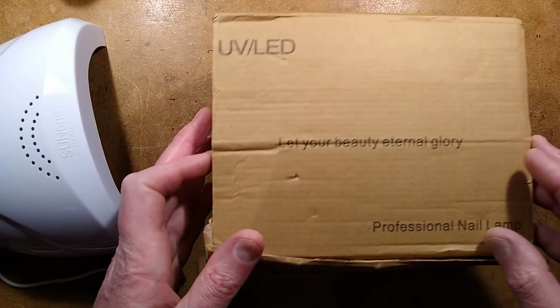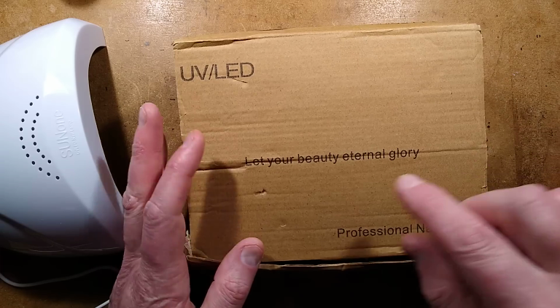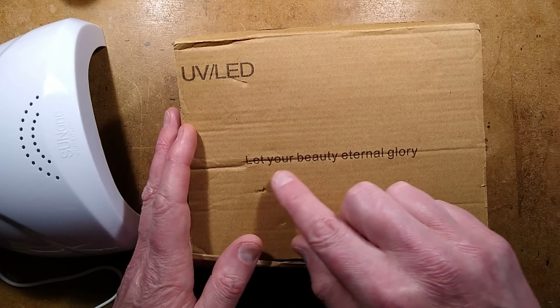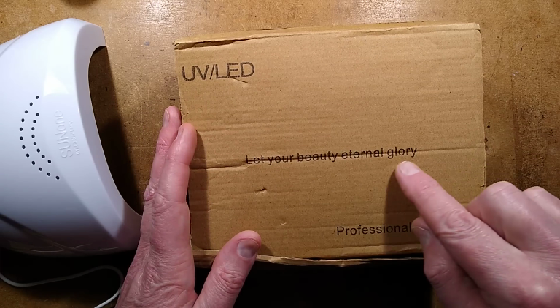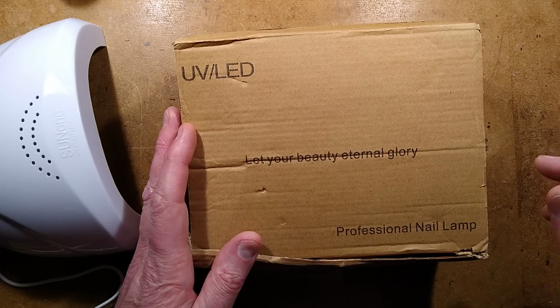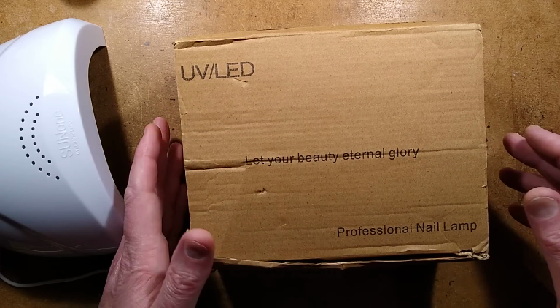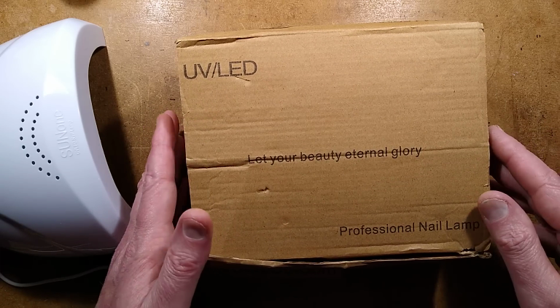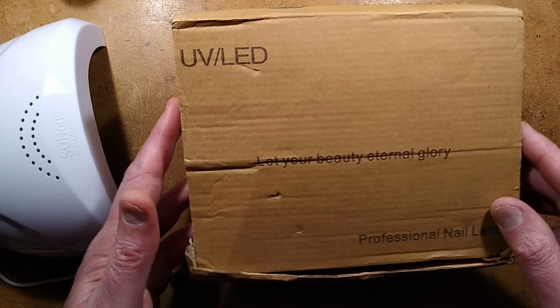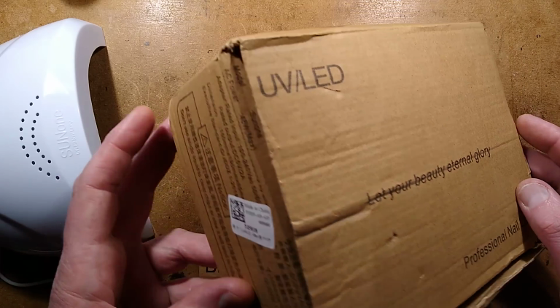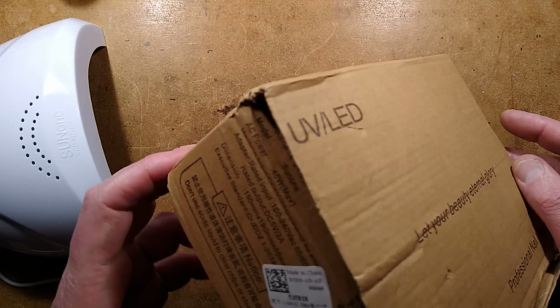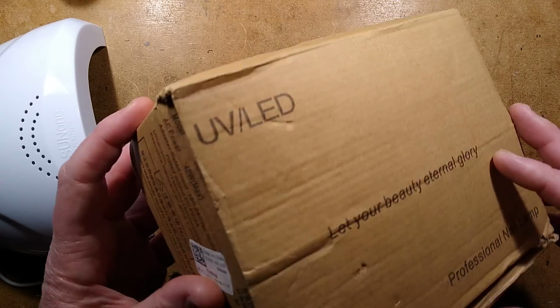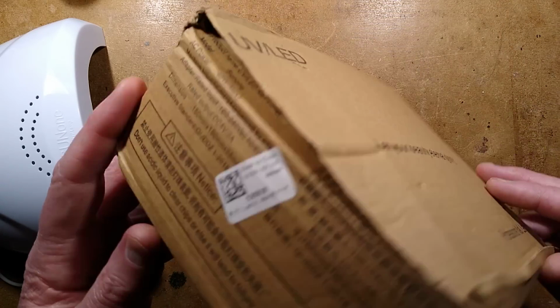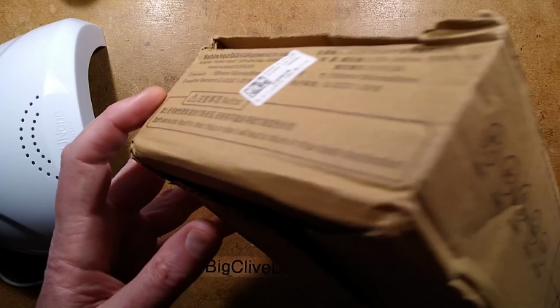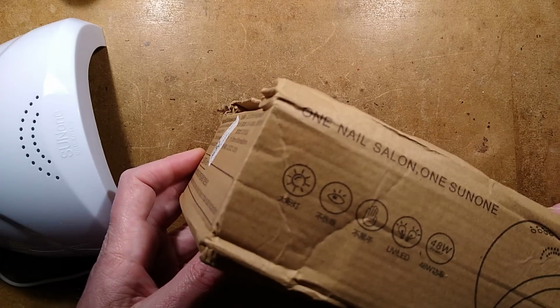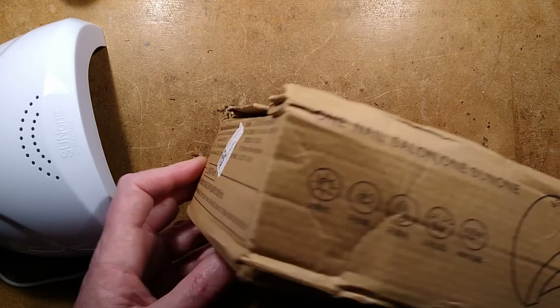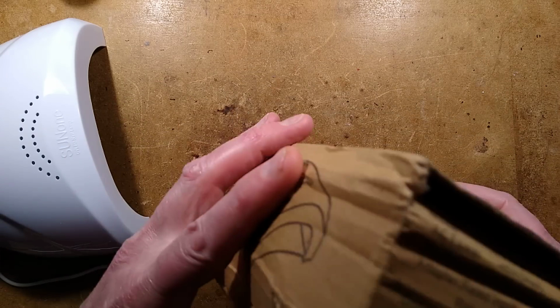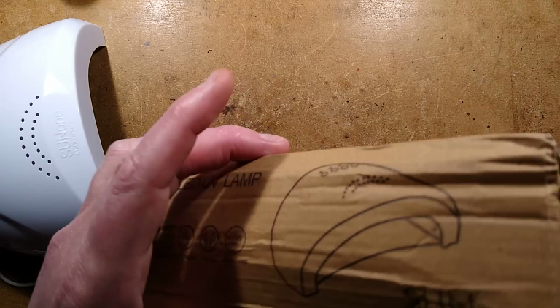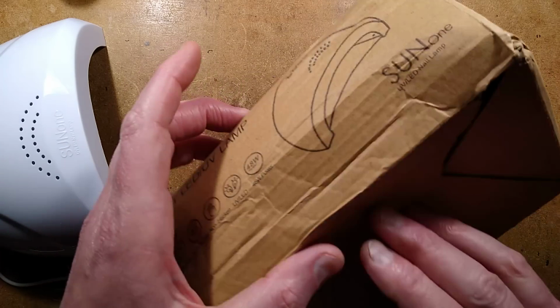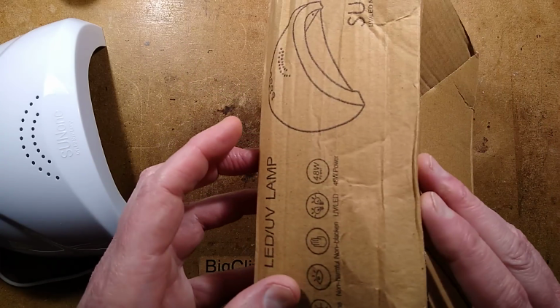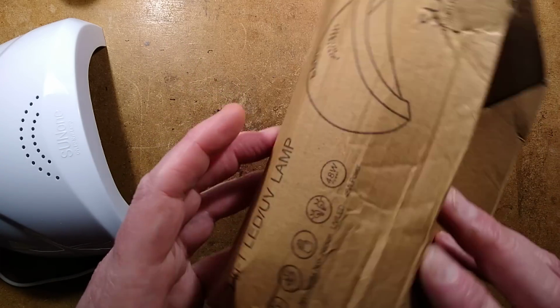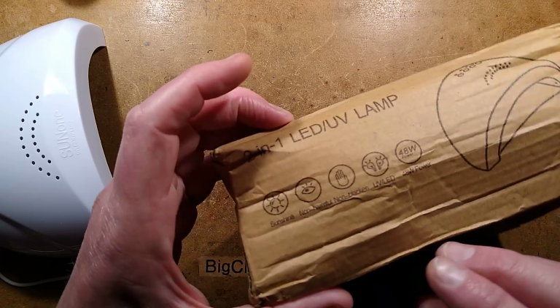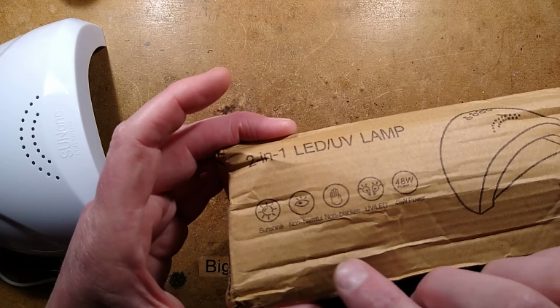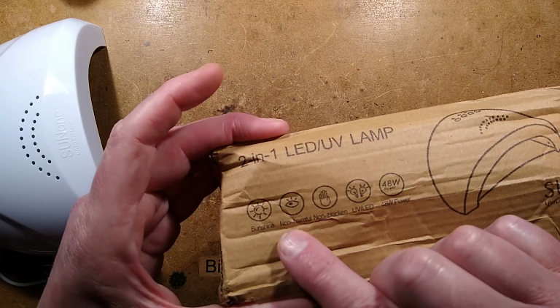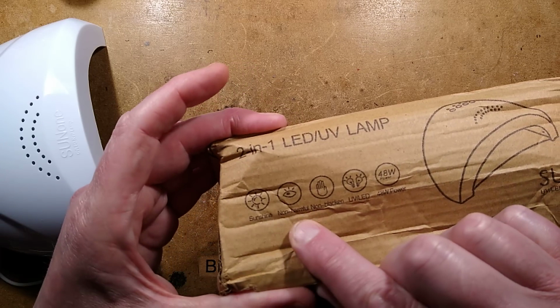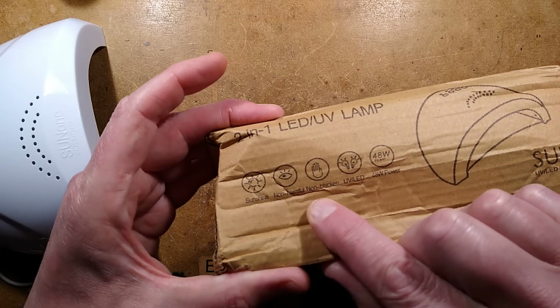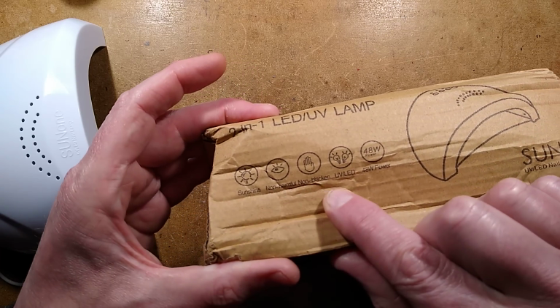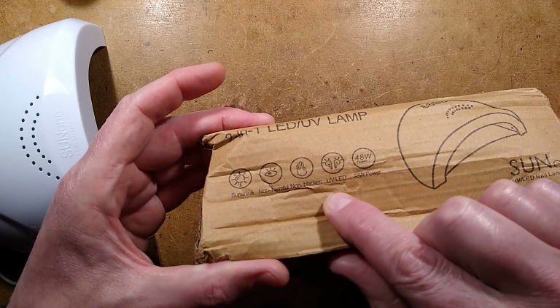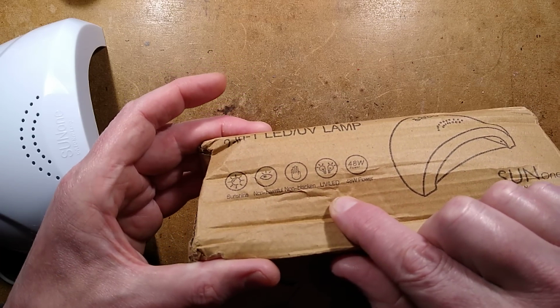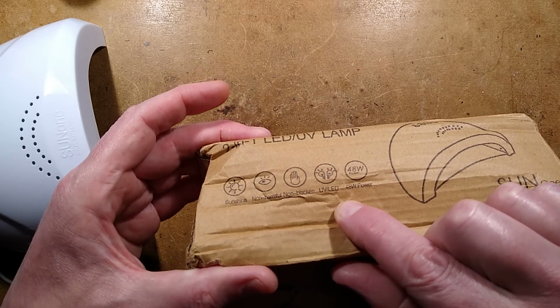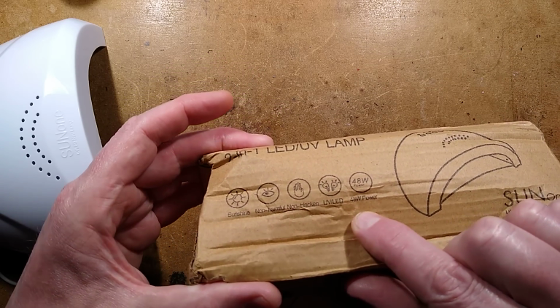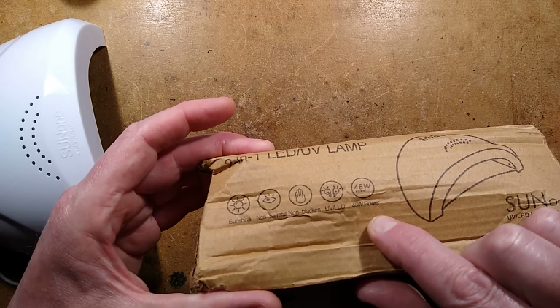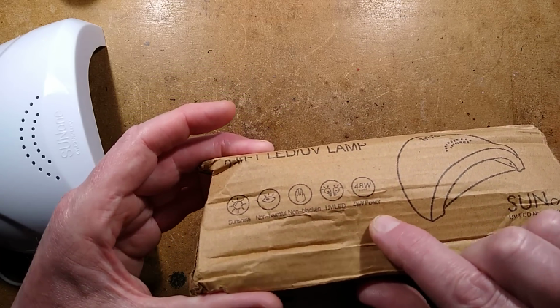The box says 'let your beauty eternal glory,' which is quite helpful. It's labelled as a Professional Nail Lamp. It says helpful things like 'sunshine, non-harmful, non-blackened, UV LED, 48 watt power.'